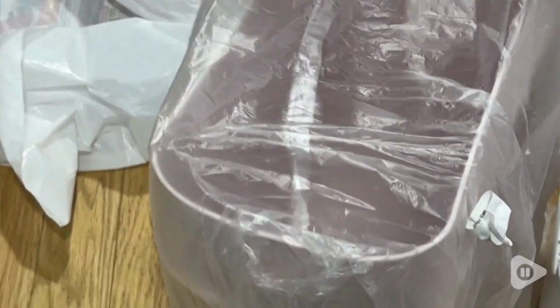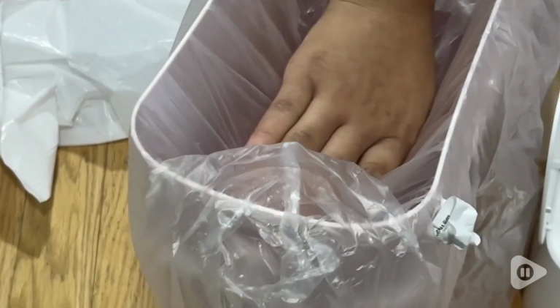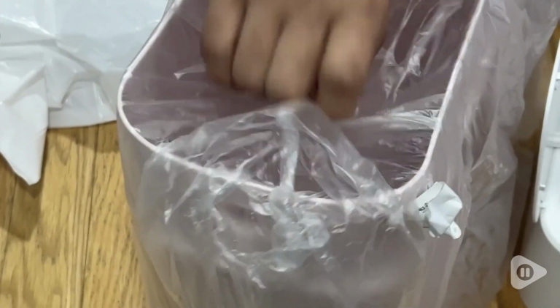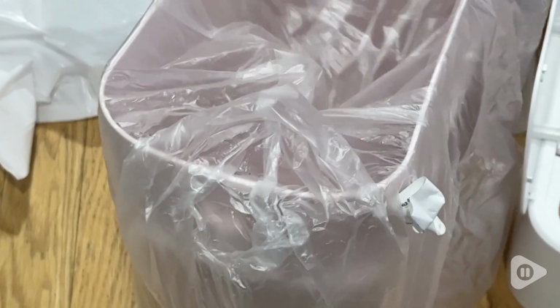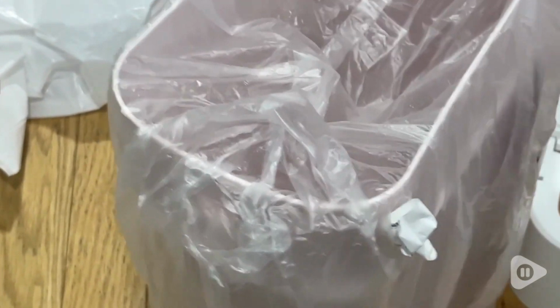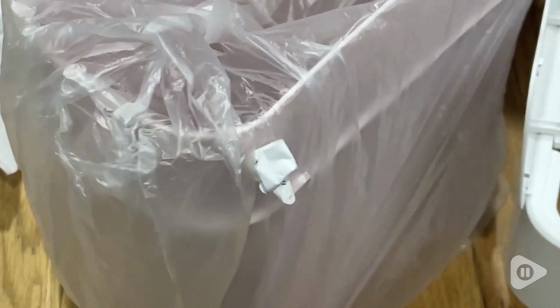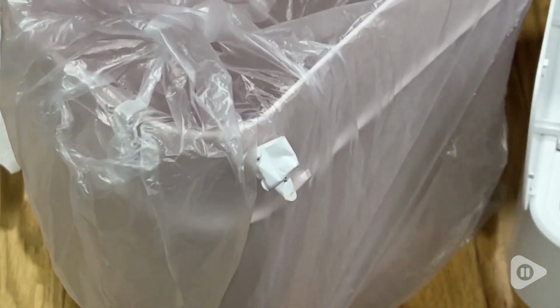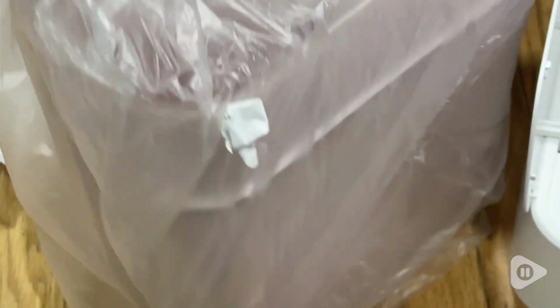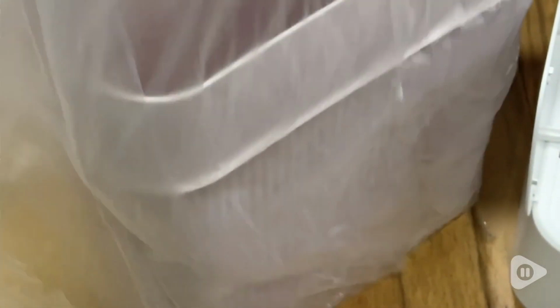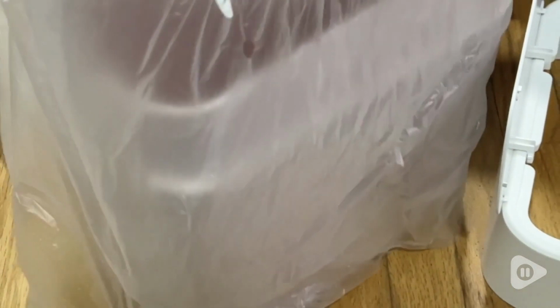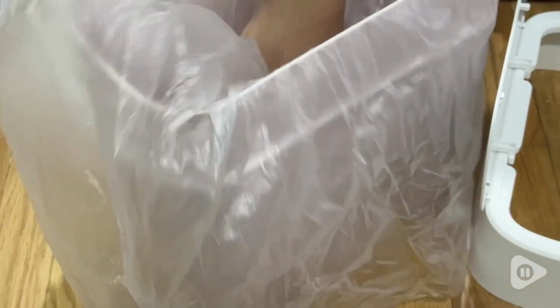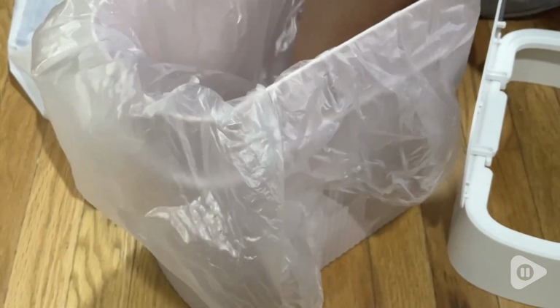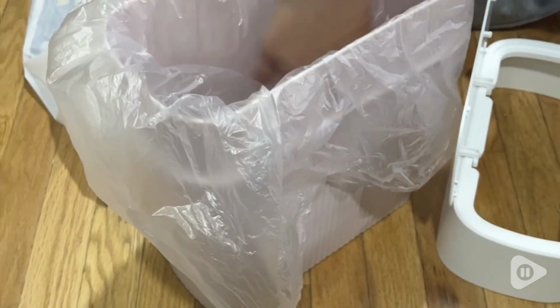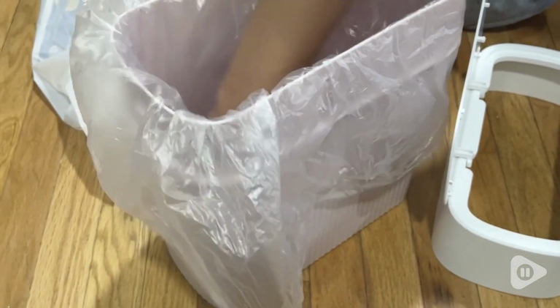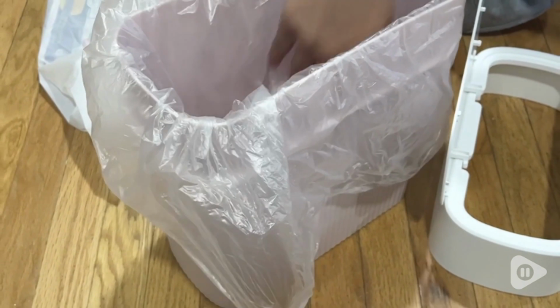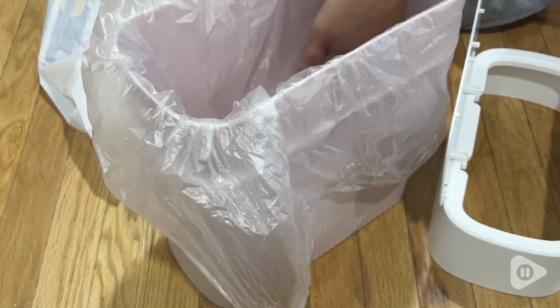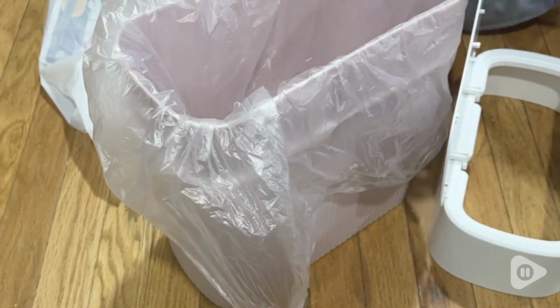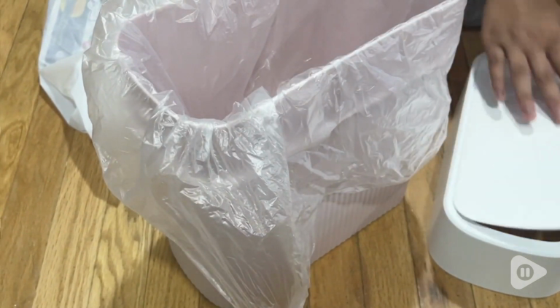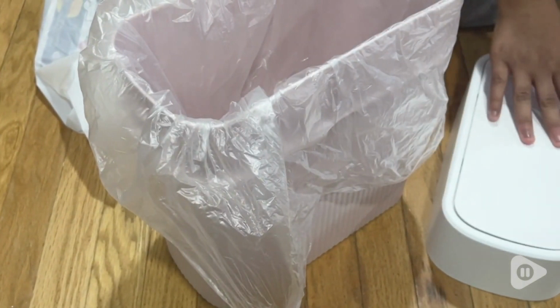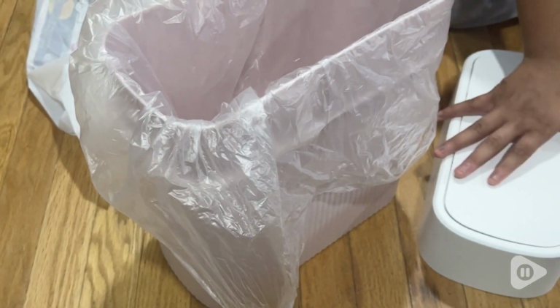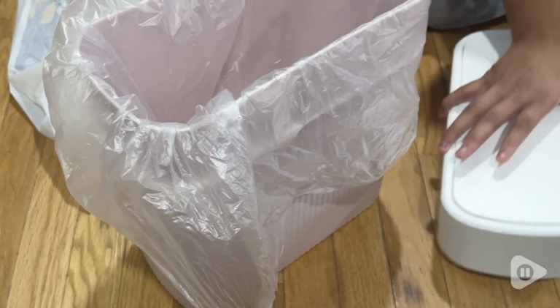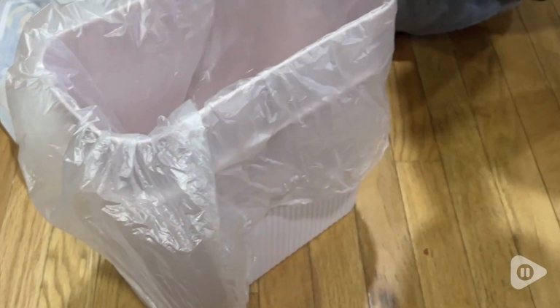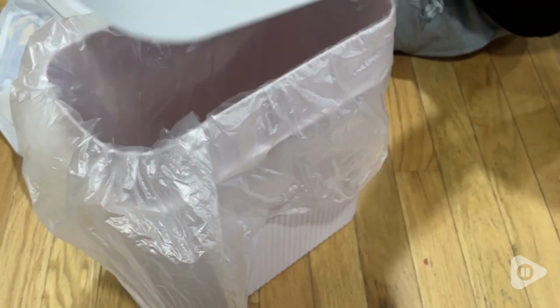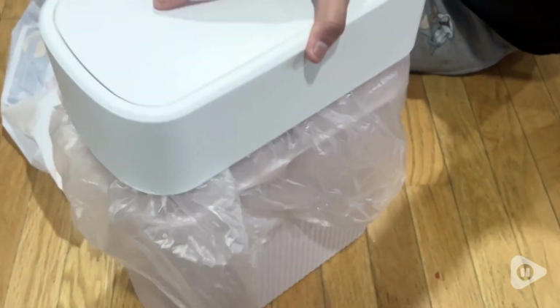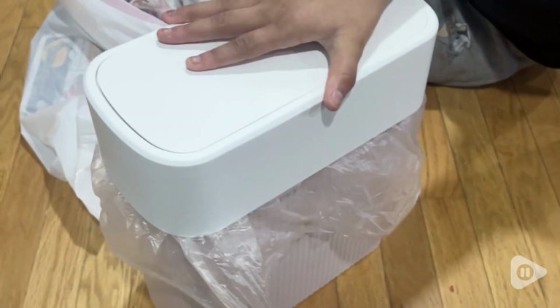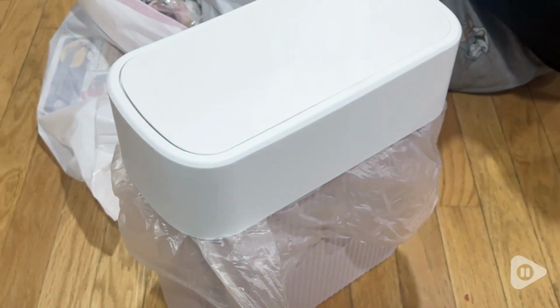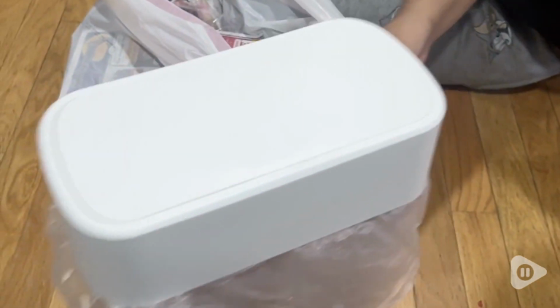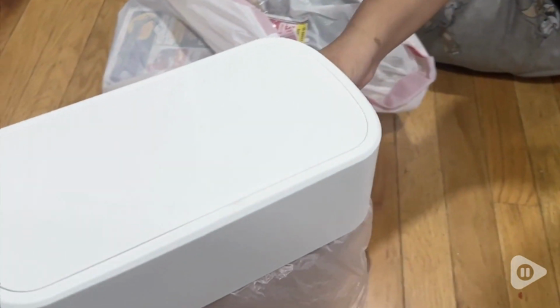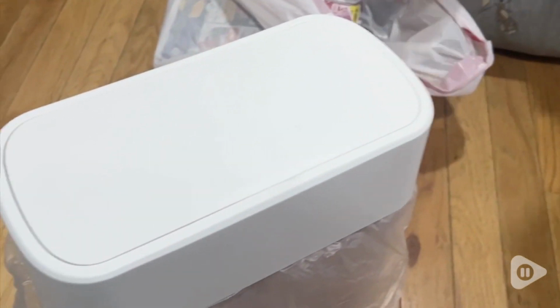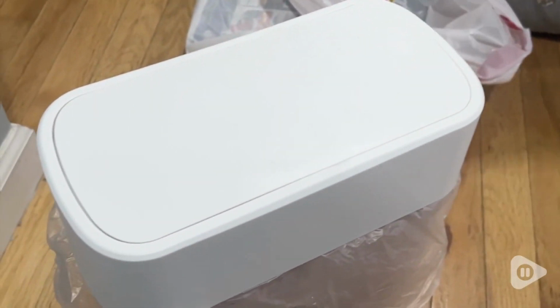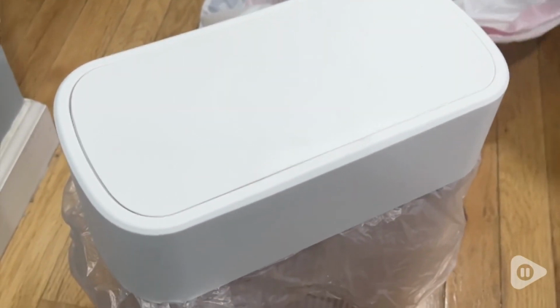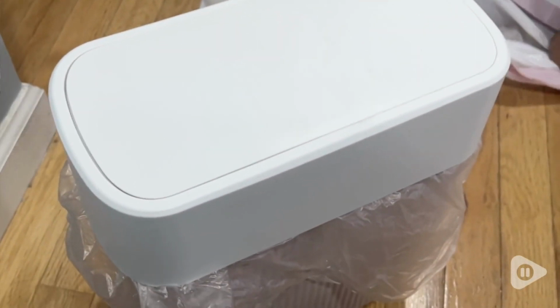I really love how easy it is to keep this trash can right by my desk thanks to that slim size. It's also easy to clean should you get anything on it. You can see the outside with that really beautiful surface is just super easy to use.